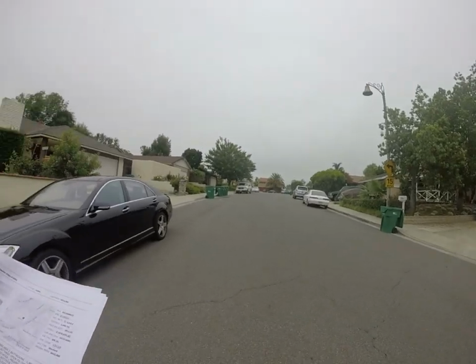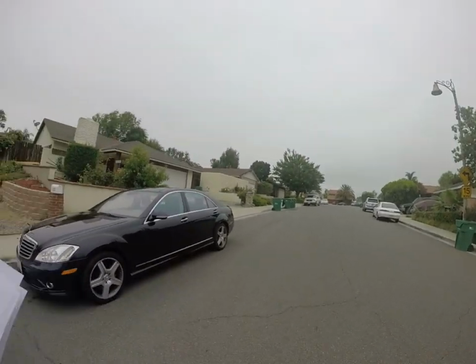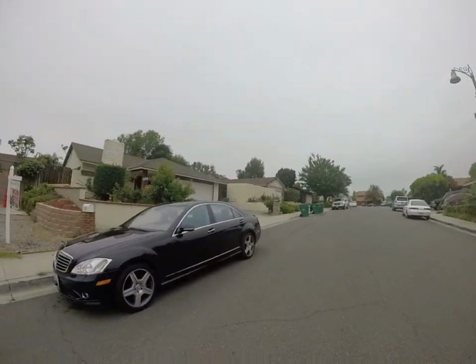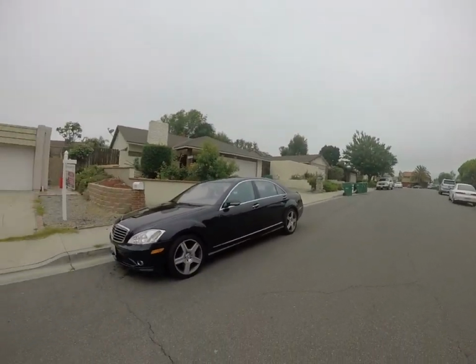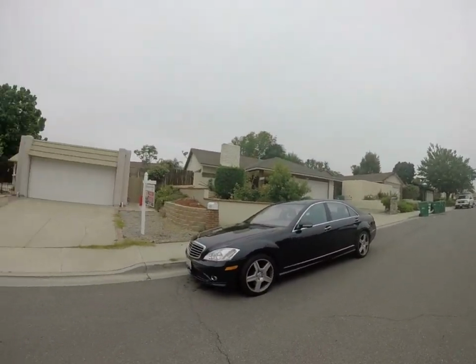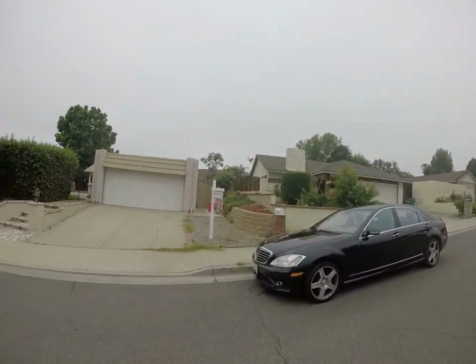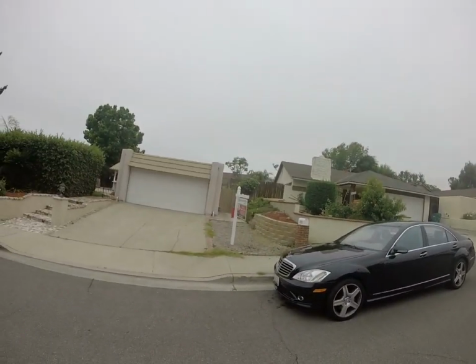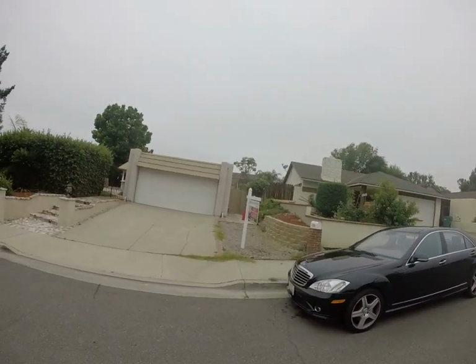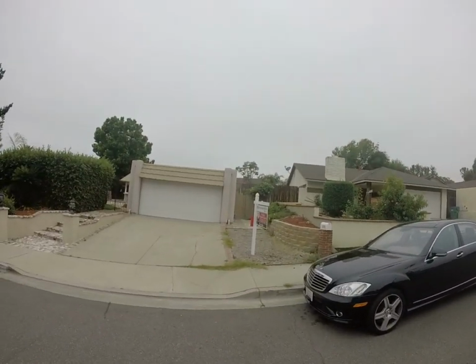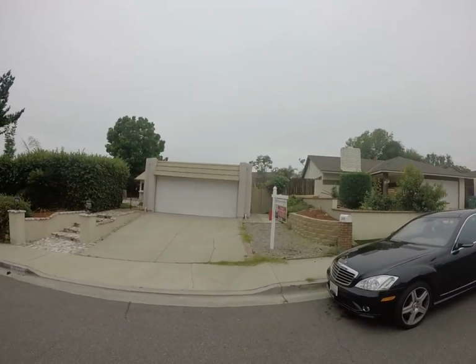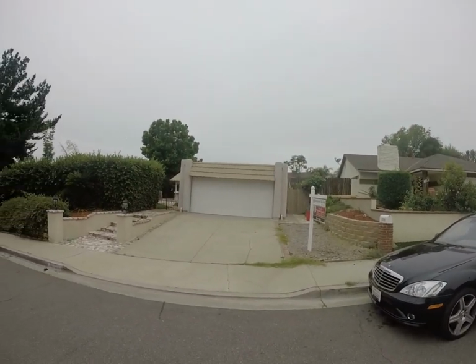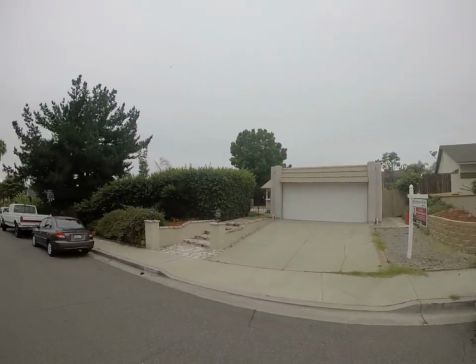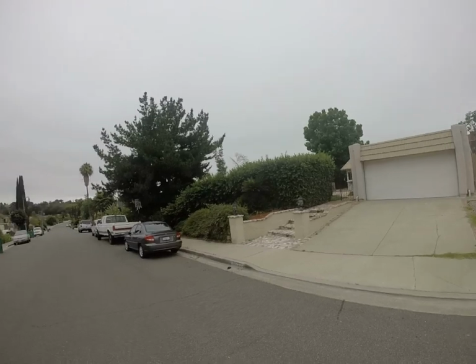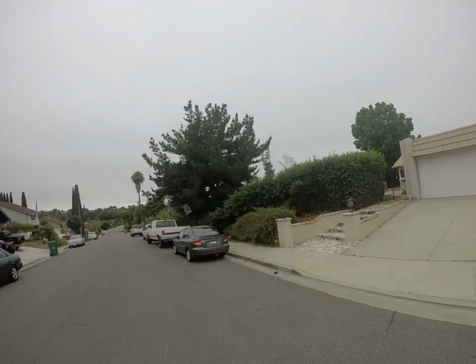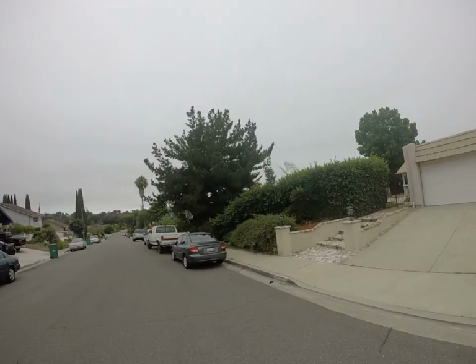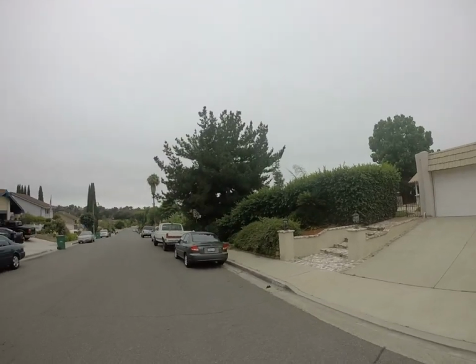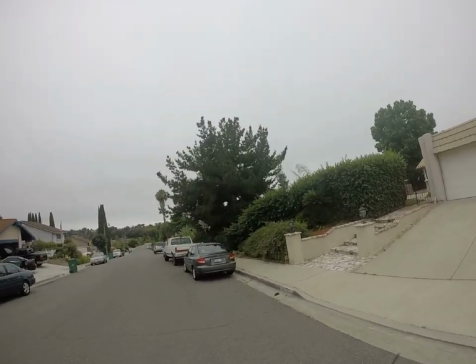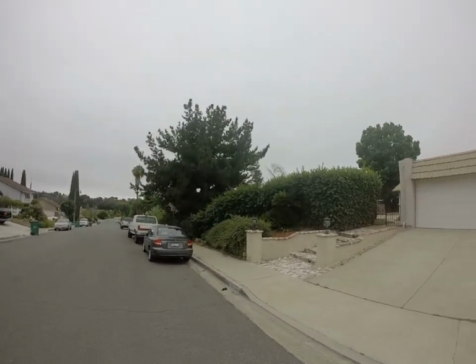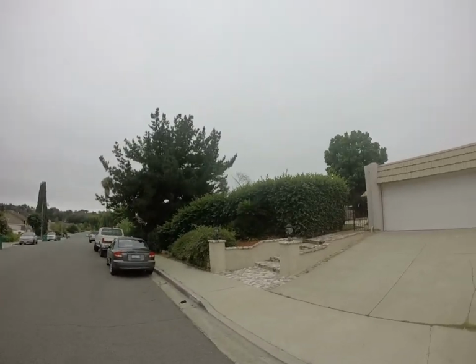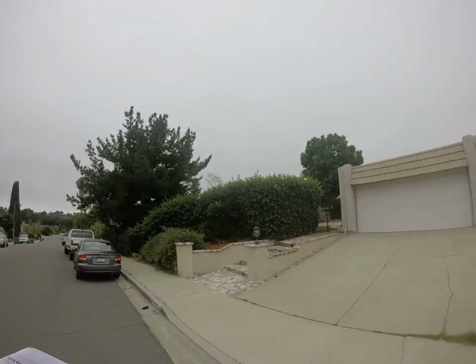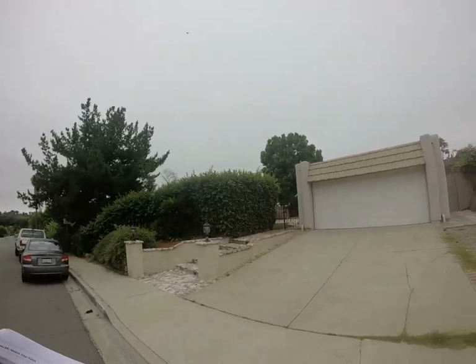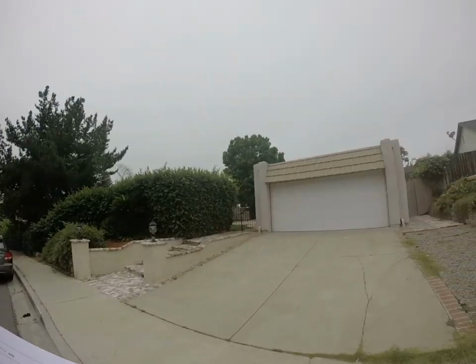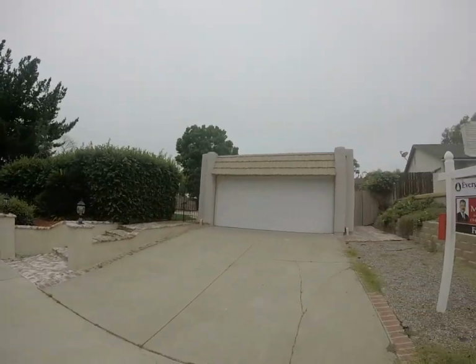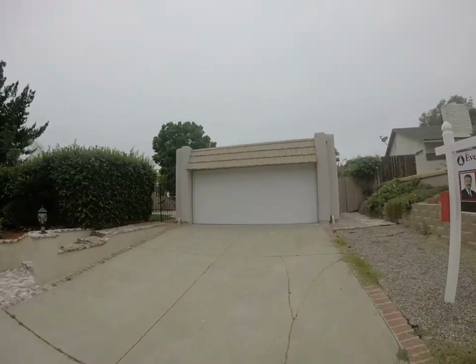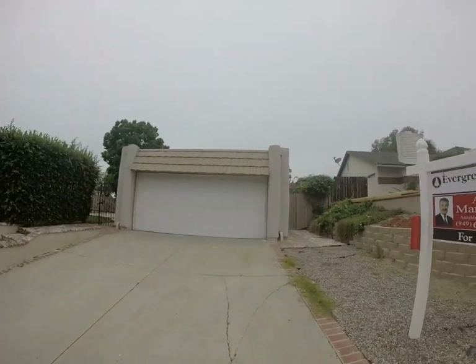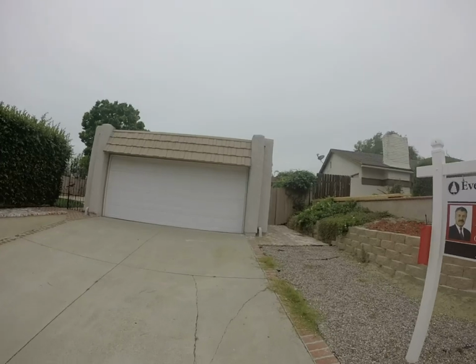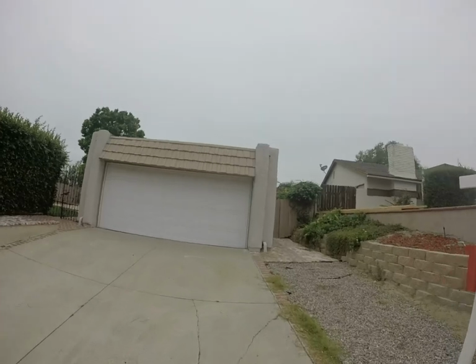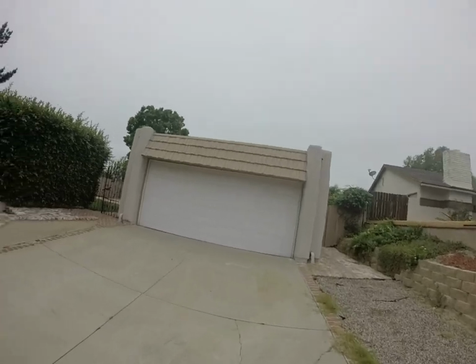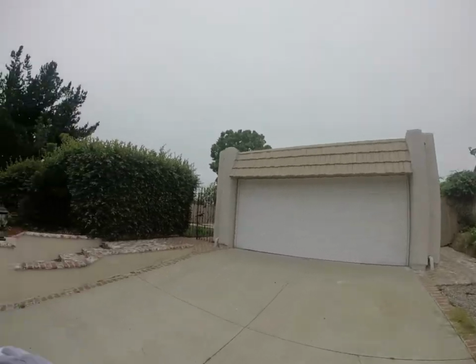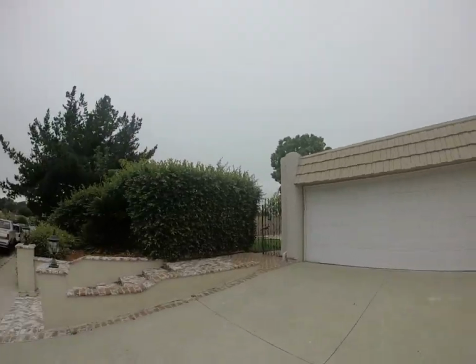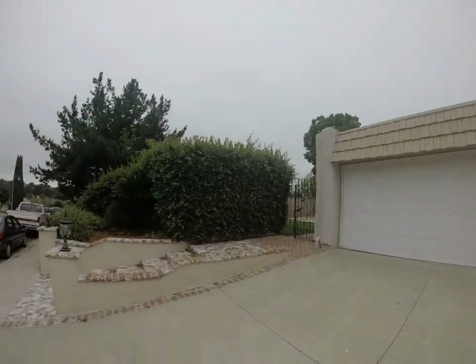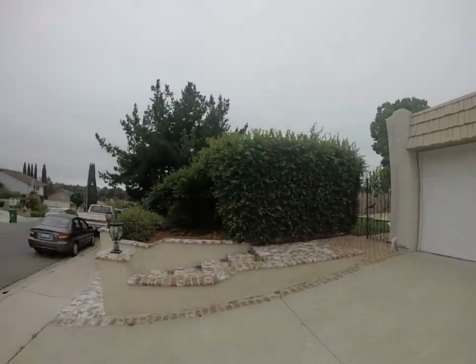This is 22 7.5 Modesto Drive. 614, 900, 1500 square feet. 69, 70 square foot lot.